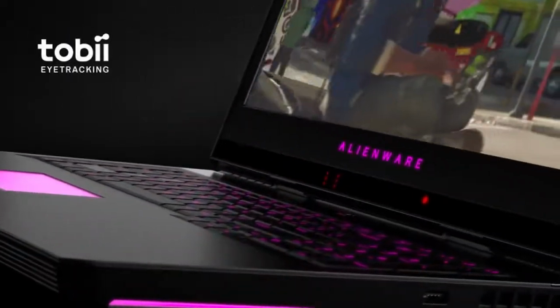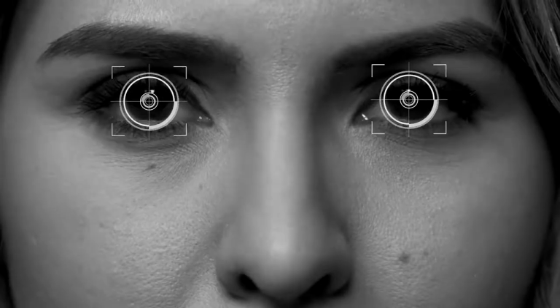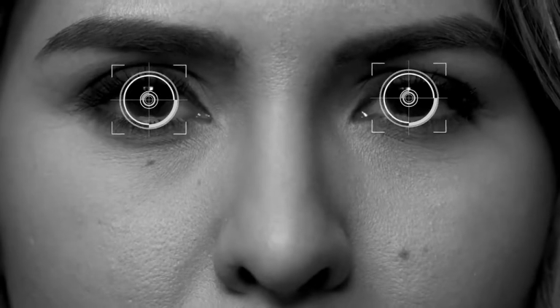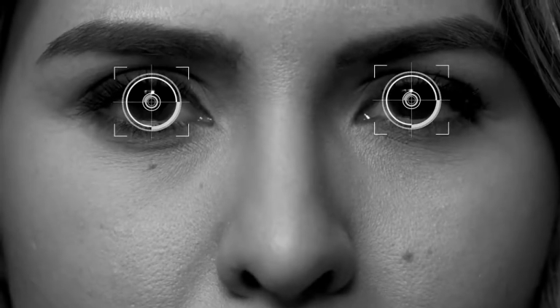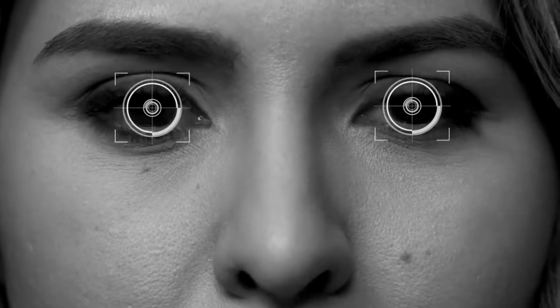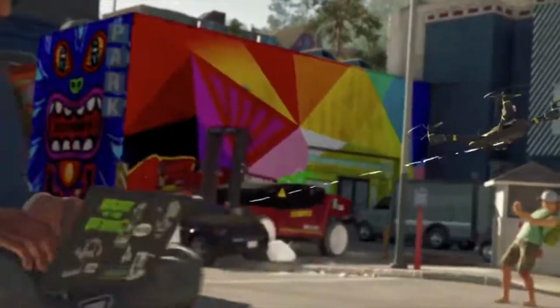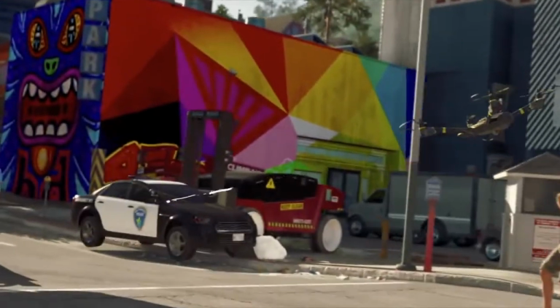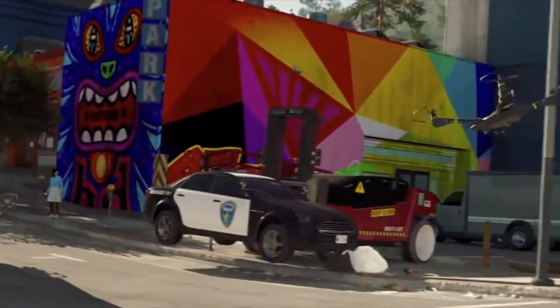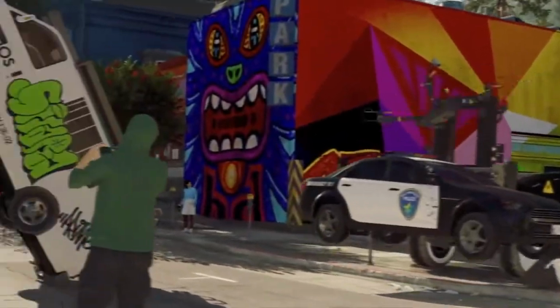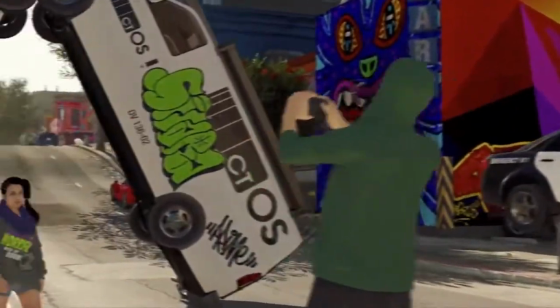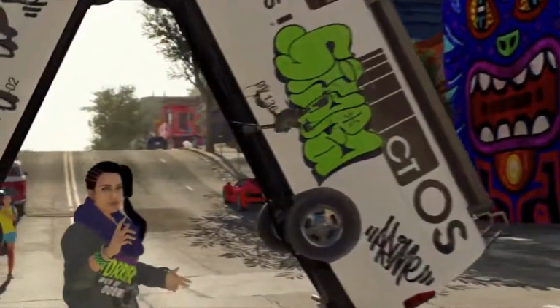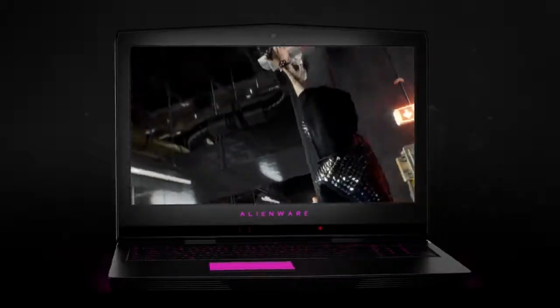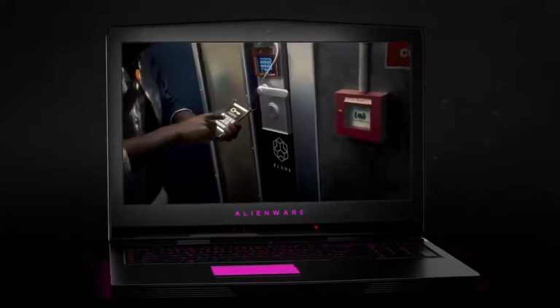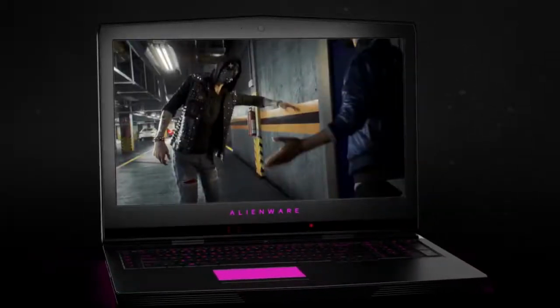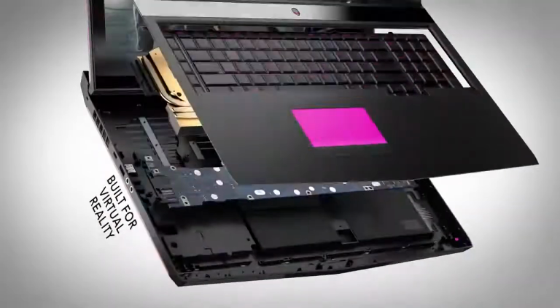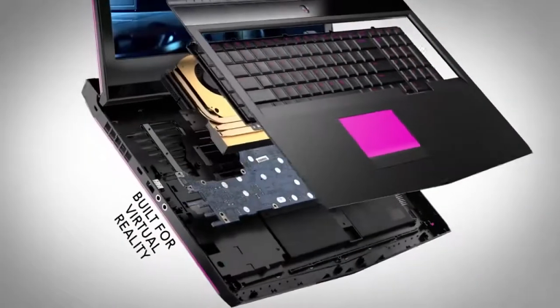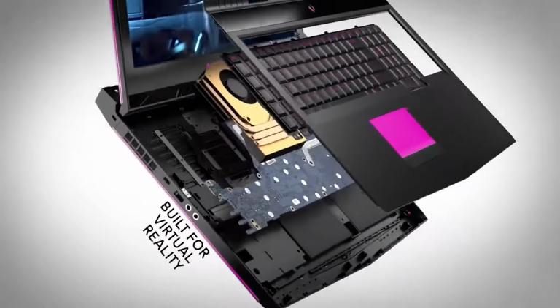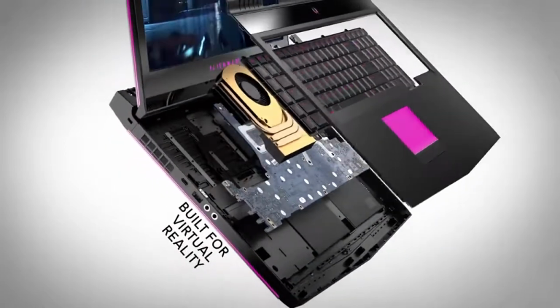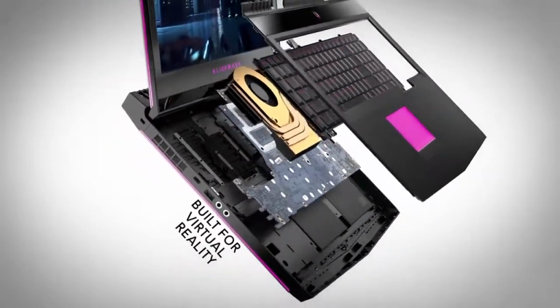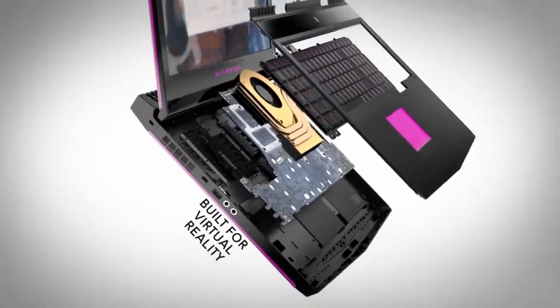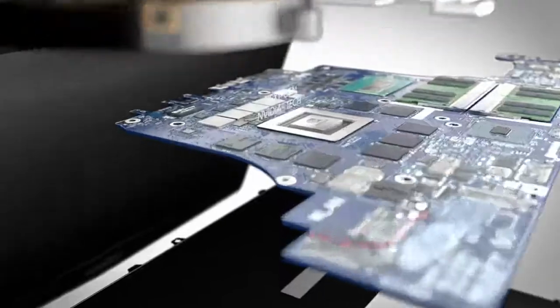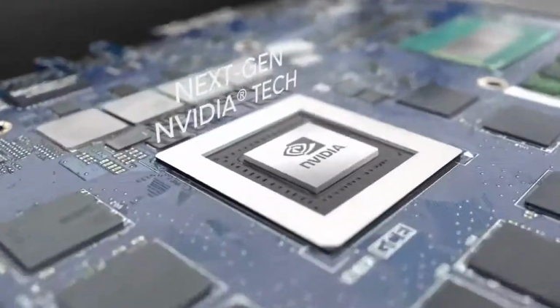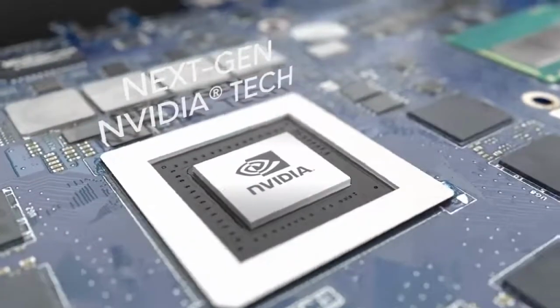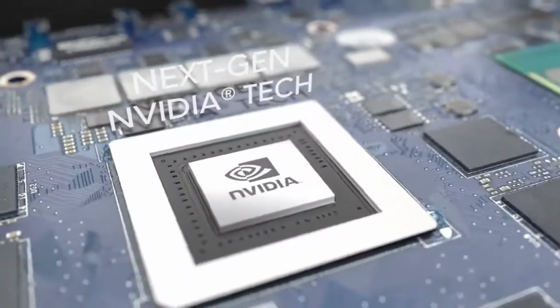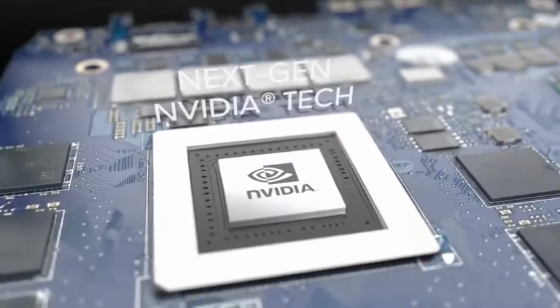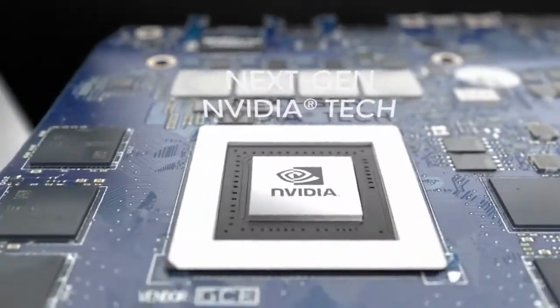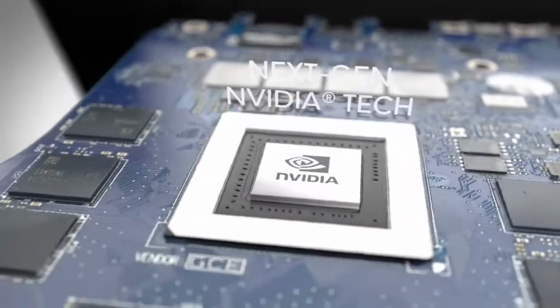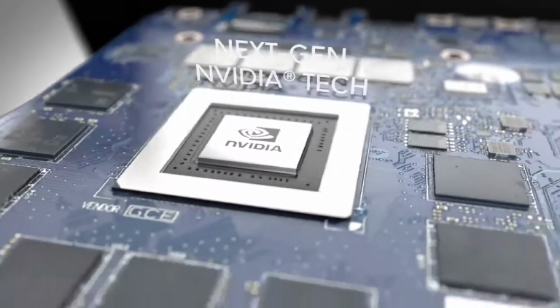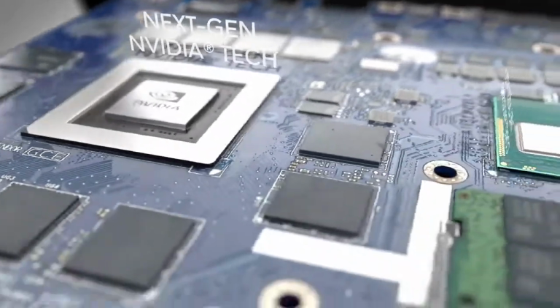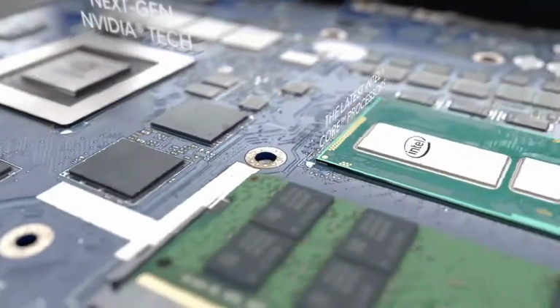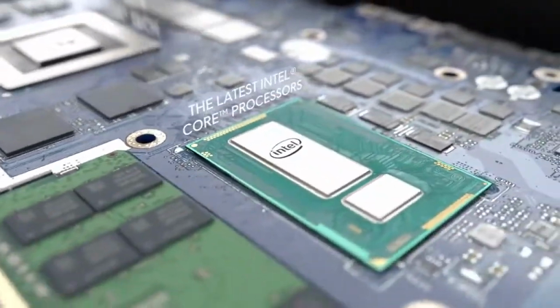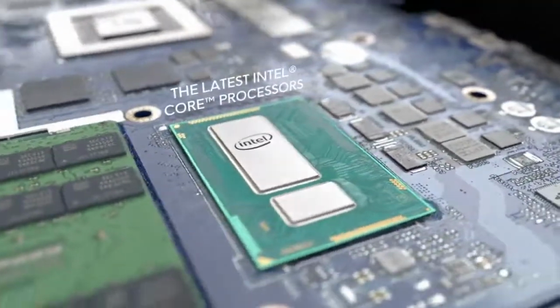With Tobii Eye Tracking, you can take aim with your eyes, unlocking reflexes for a host of gaming functions. Enable mind-bending VR with the next-generation Nvidia 10 Series graphics, and optional dynamic overclocking with the latest and most powerful Intel Core processors.